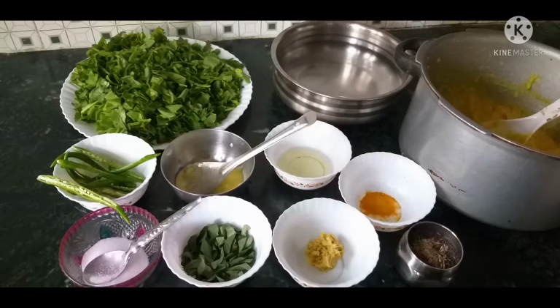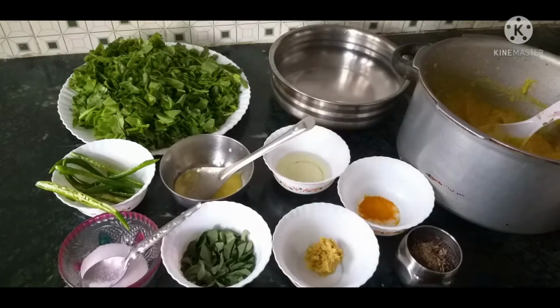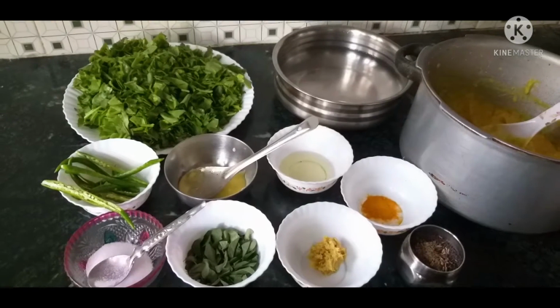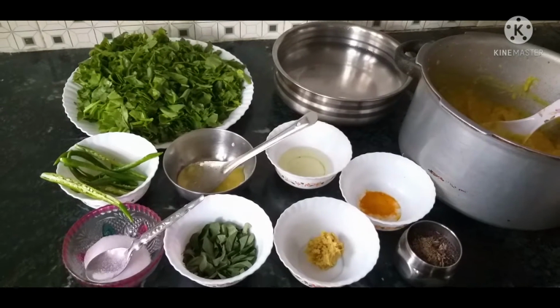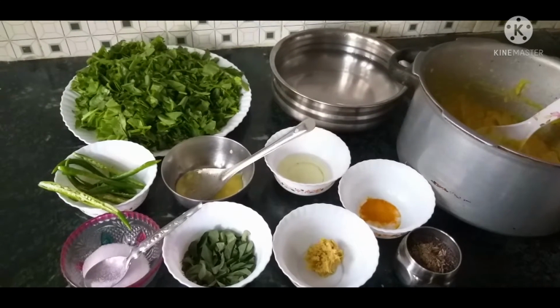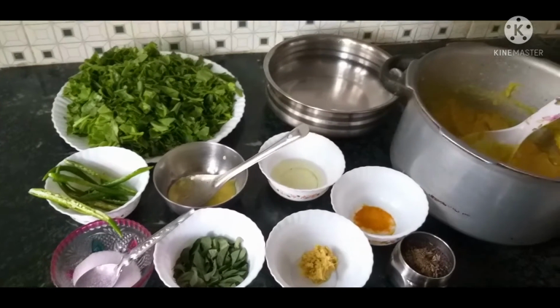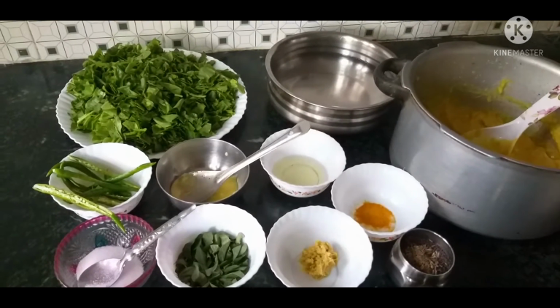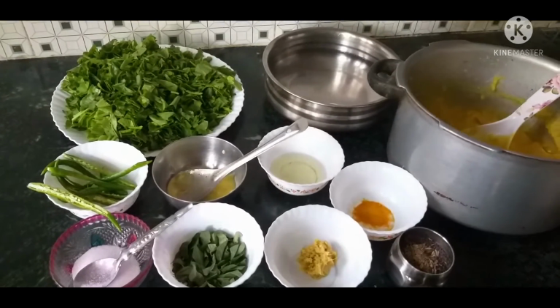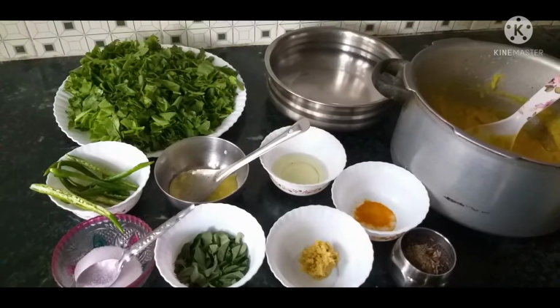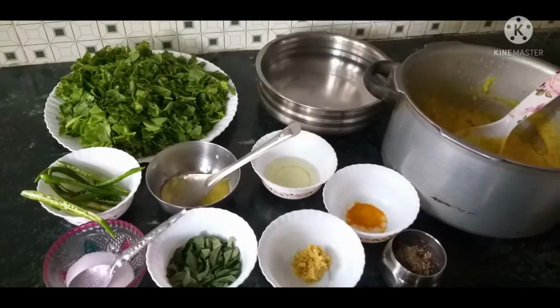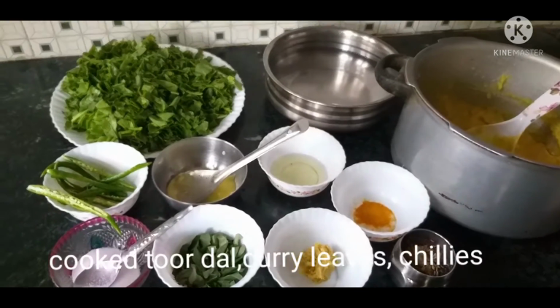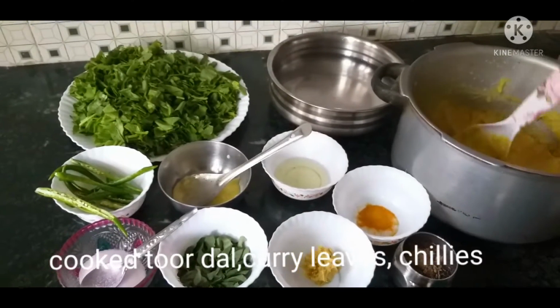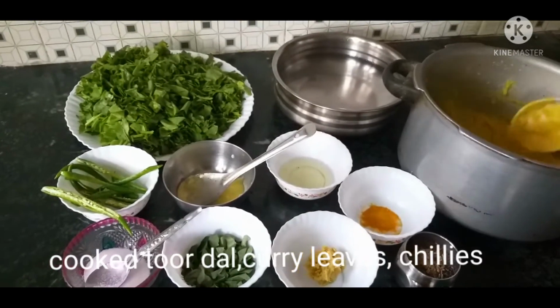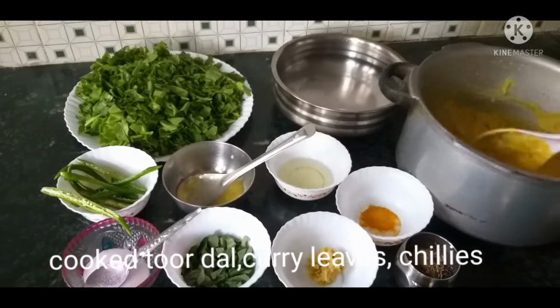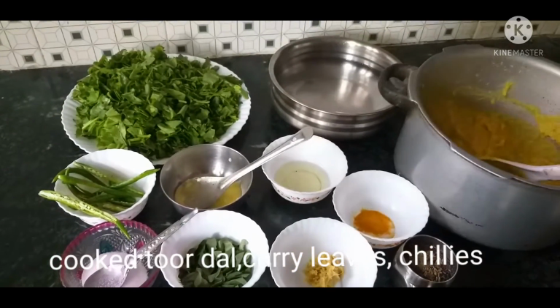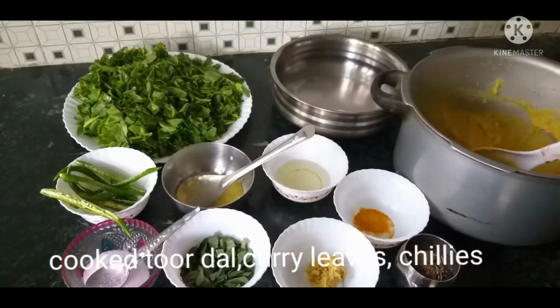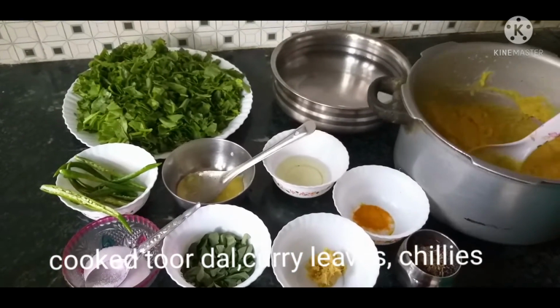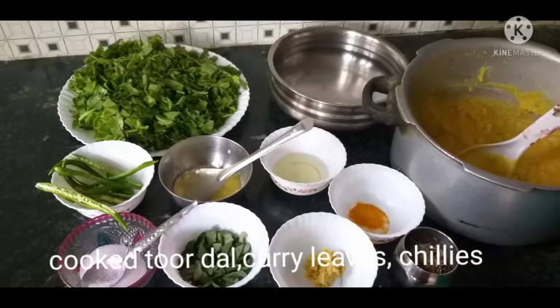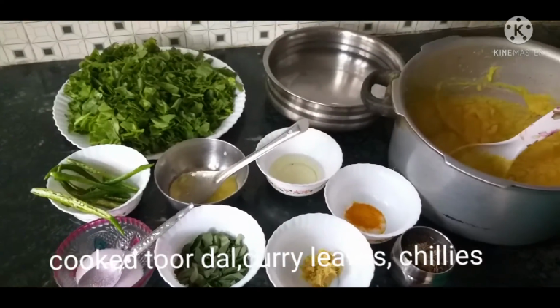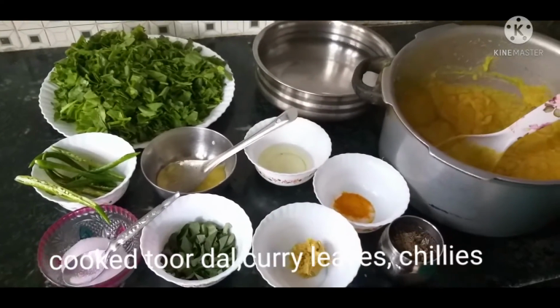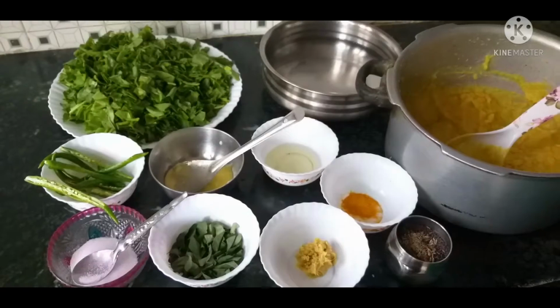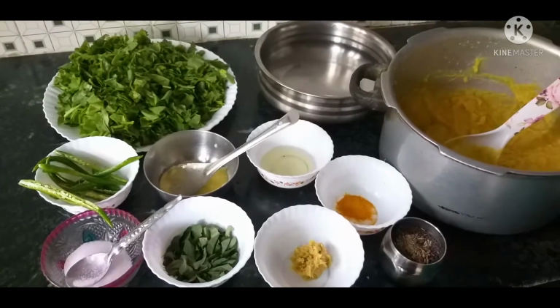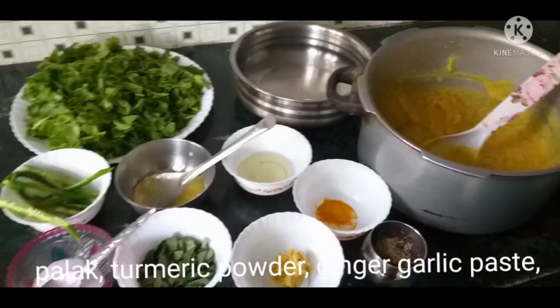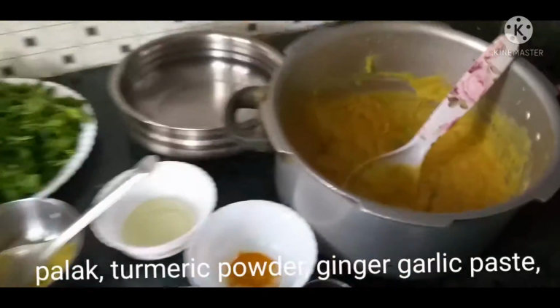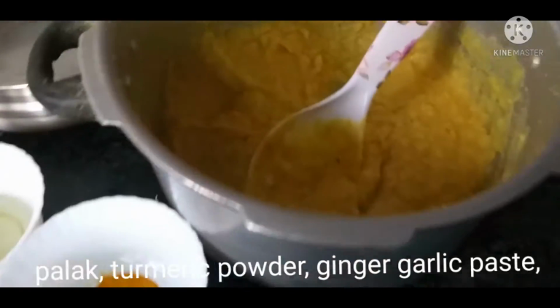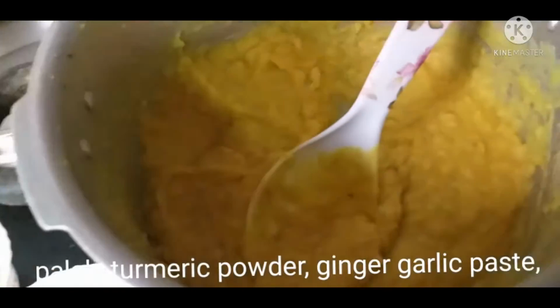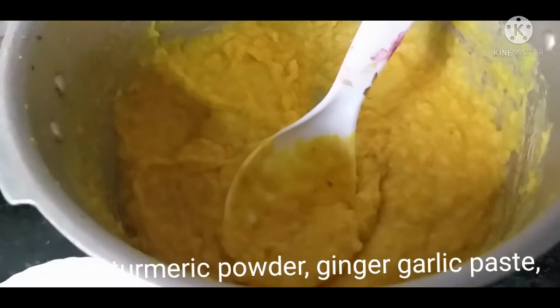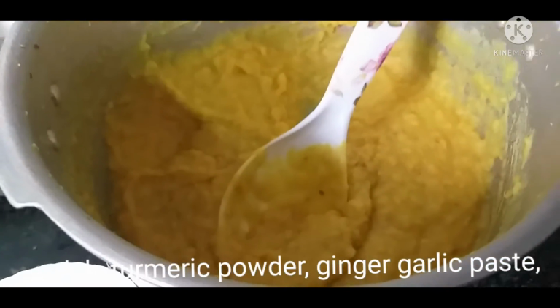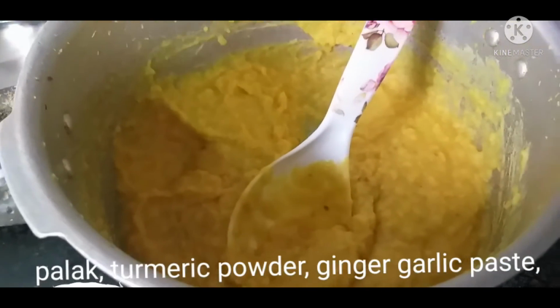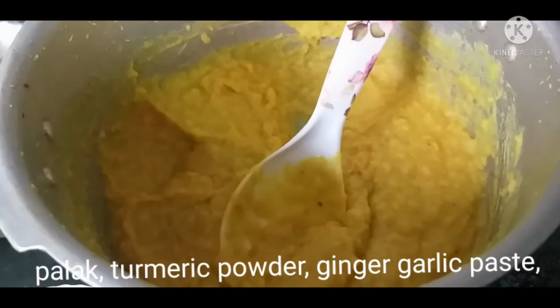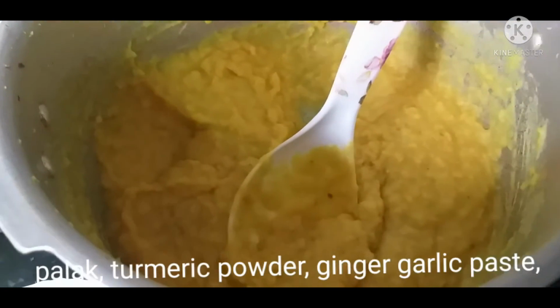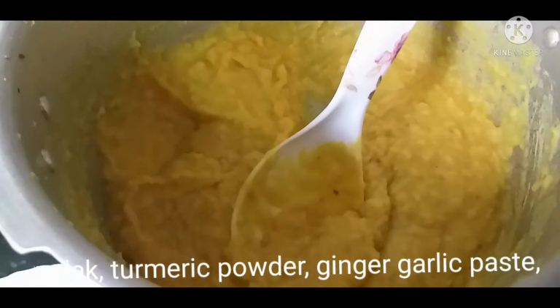My friends, welcome to Chandru's Cooking Channel. We are ready to put a pot. I am going to cook a pot in the pressure cooker.